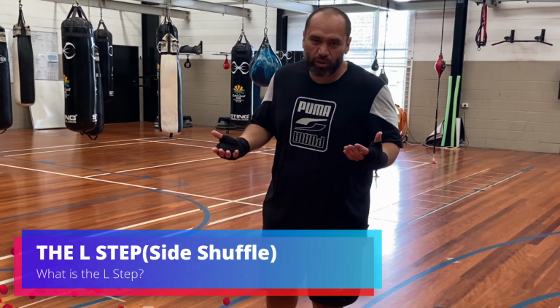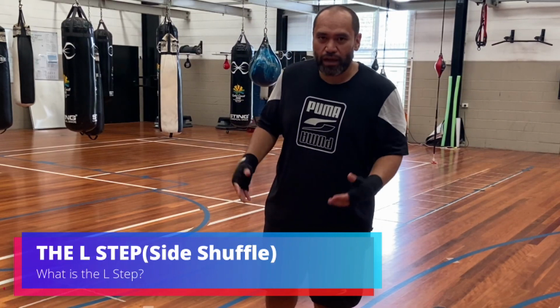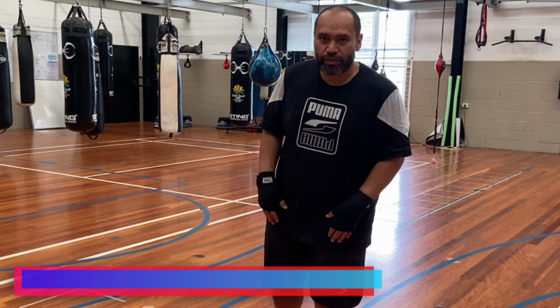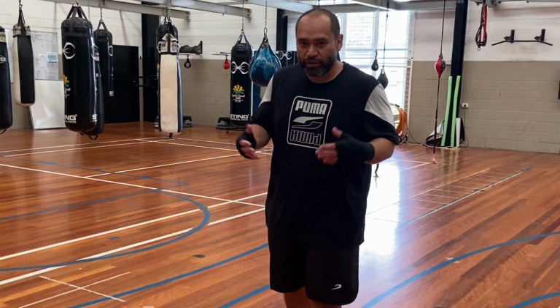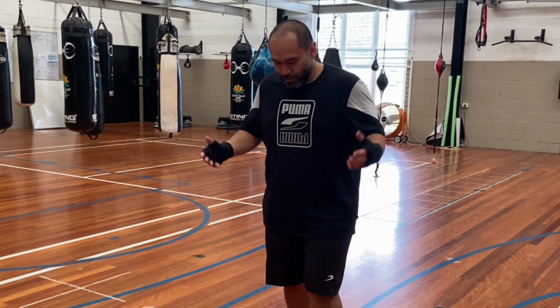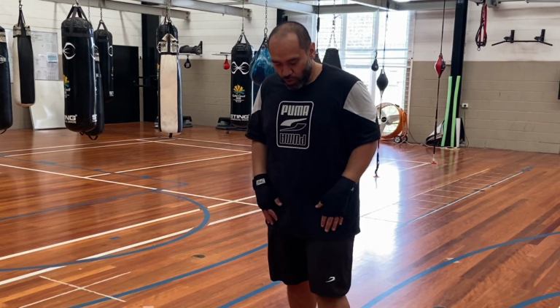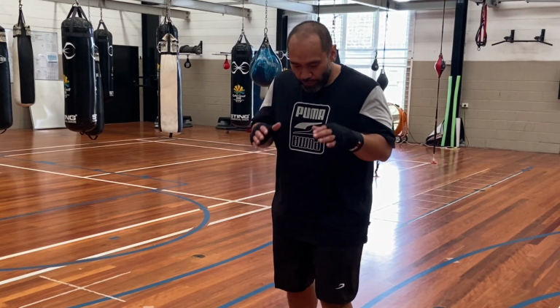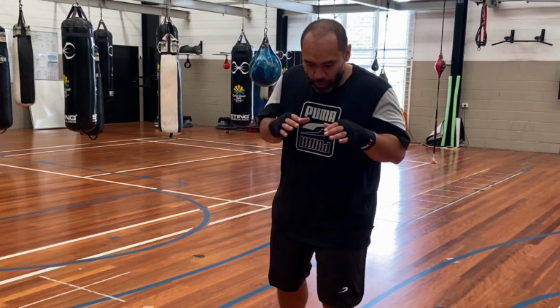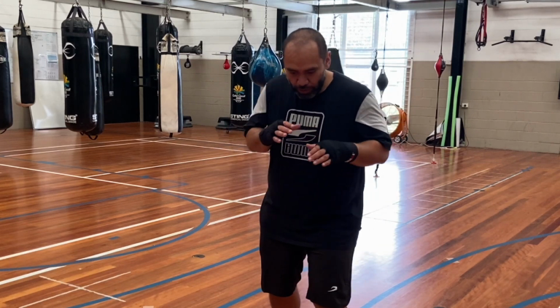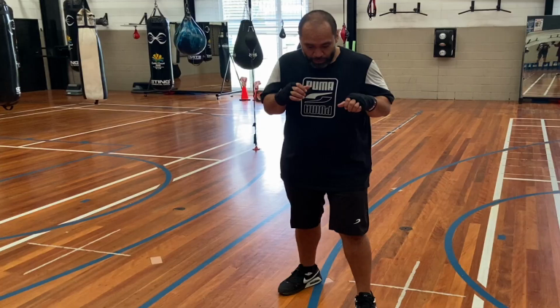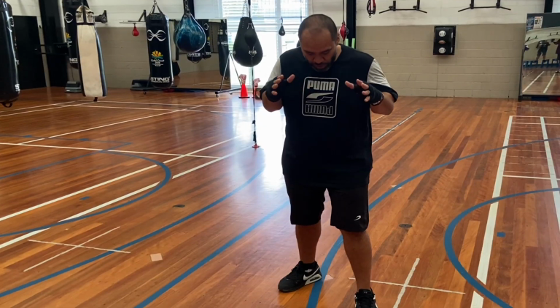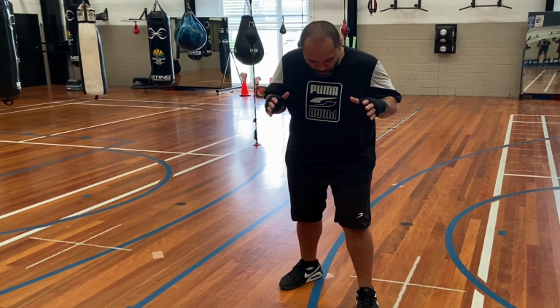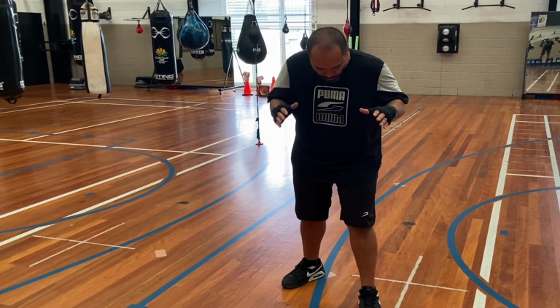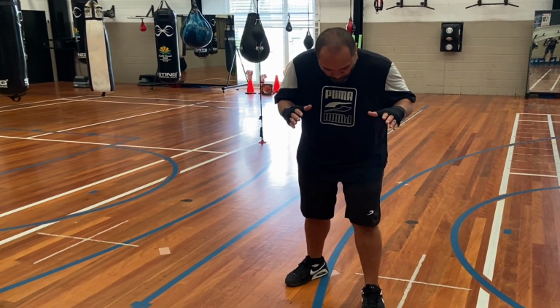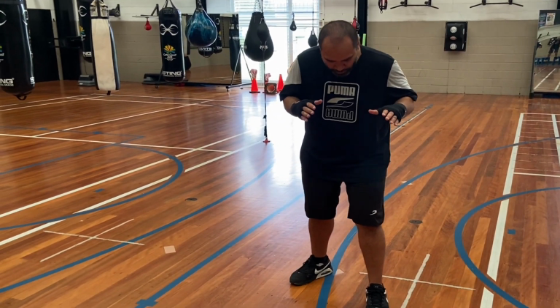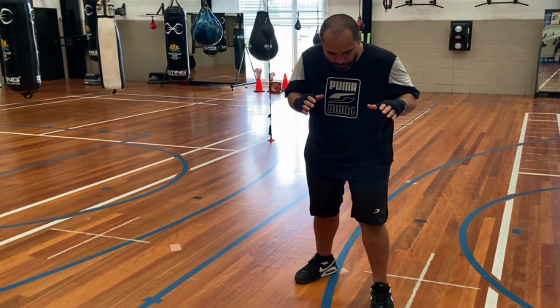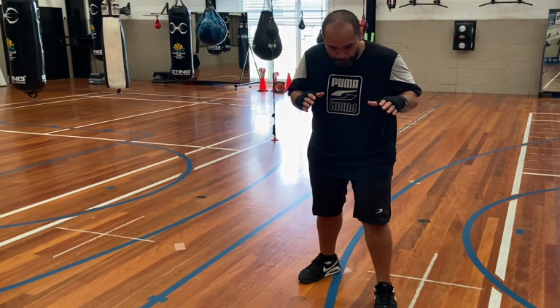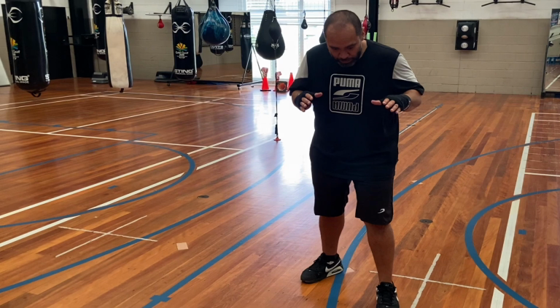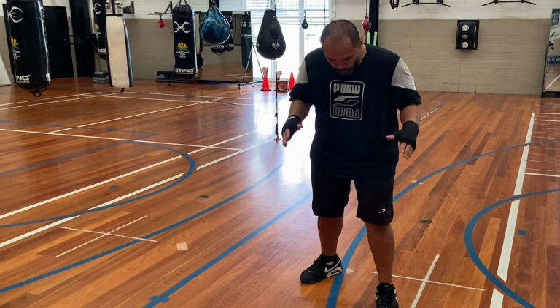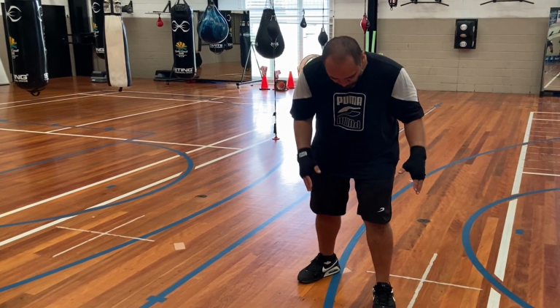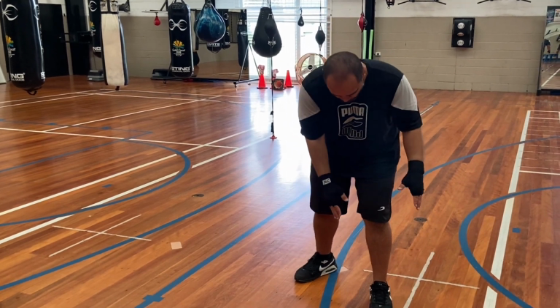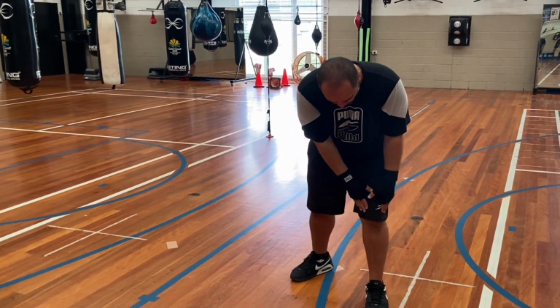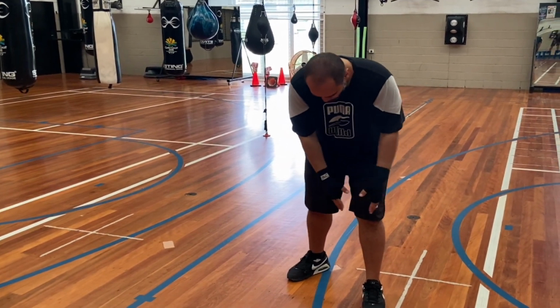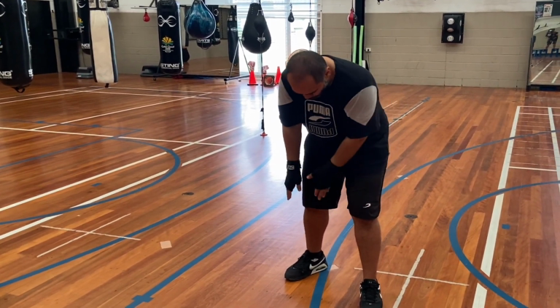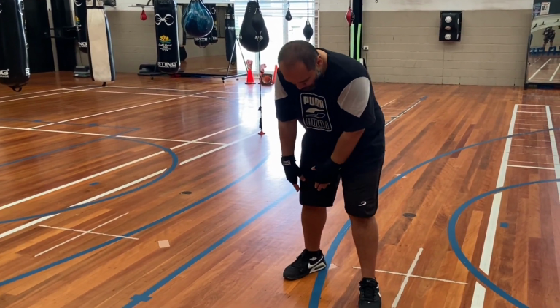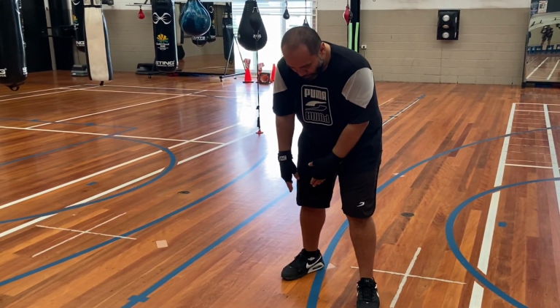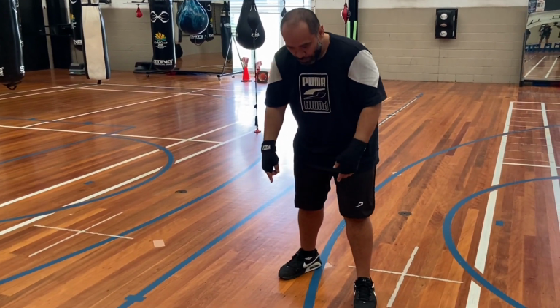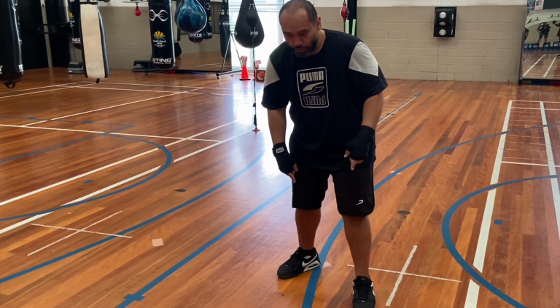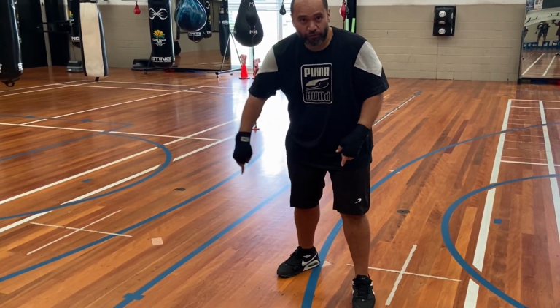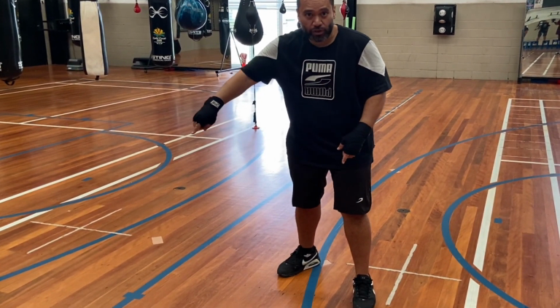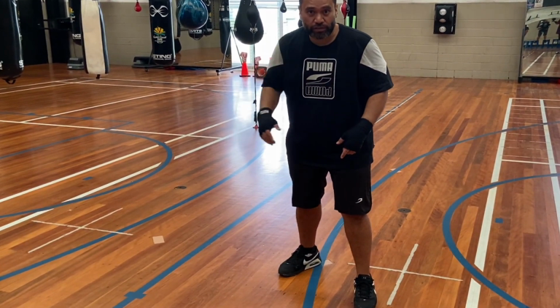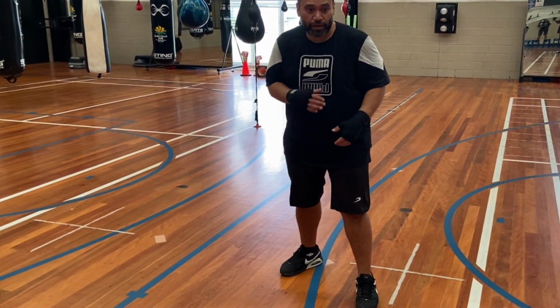I call it an L-step, but you can just call it whatever you want to call it. What you're going to do is you're just basically going to do a little shuffle step where your left foot is going to replace your right foot, and your right foot's going to go up to the side.